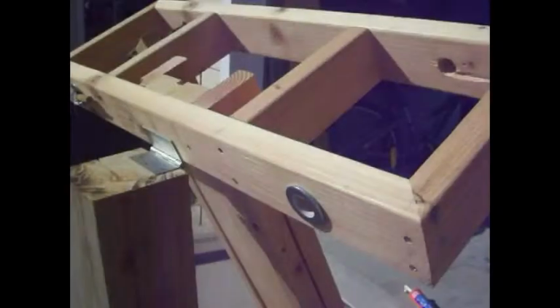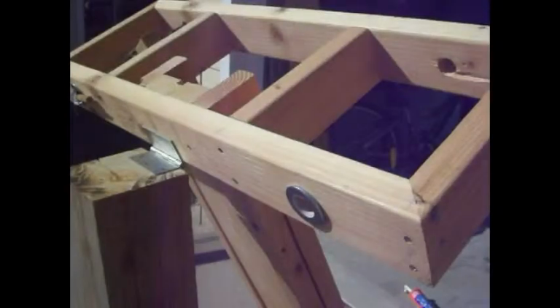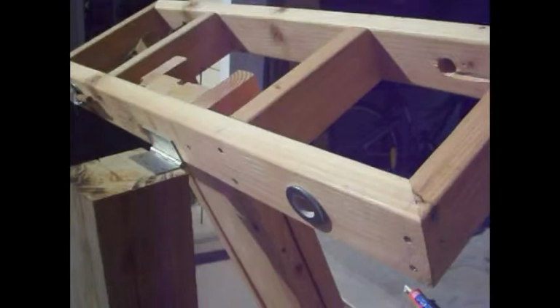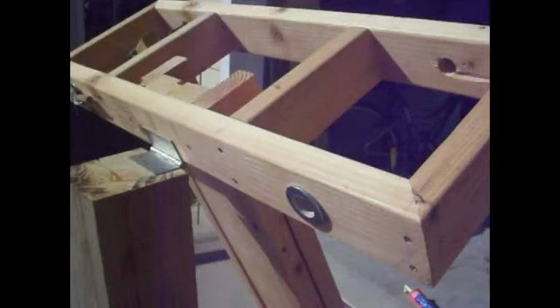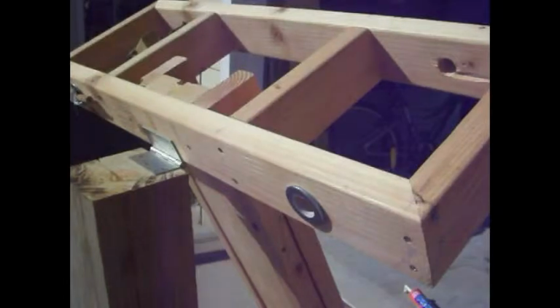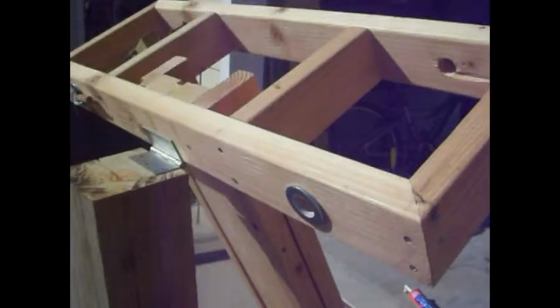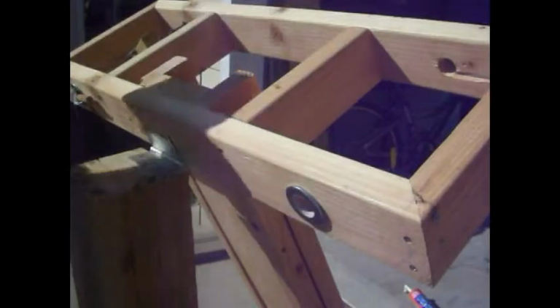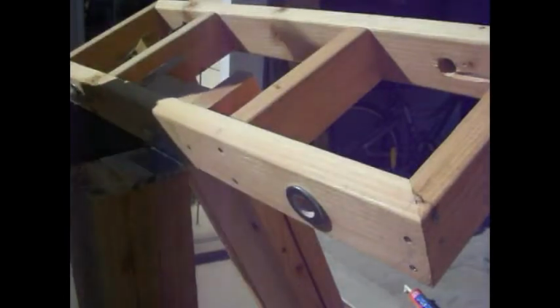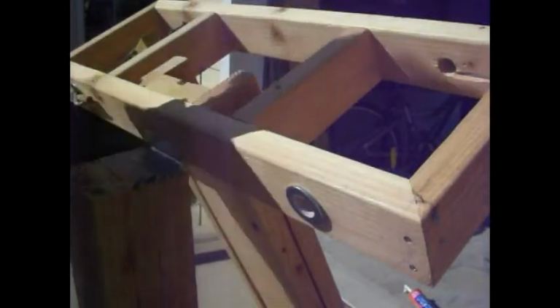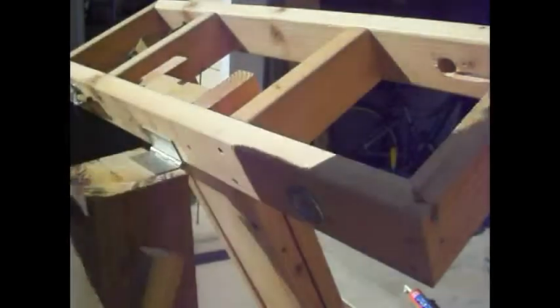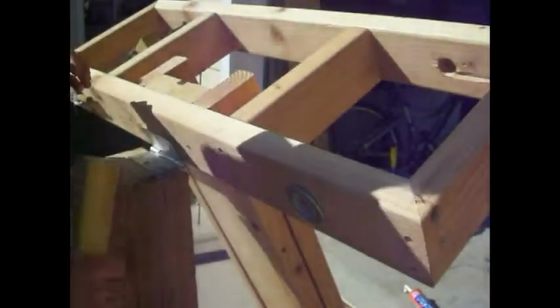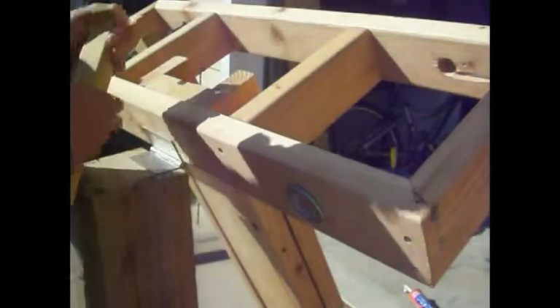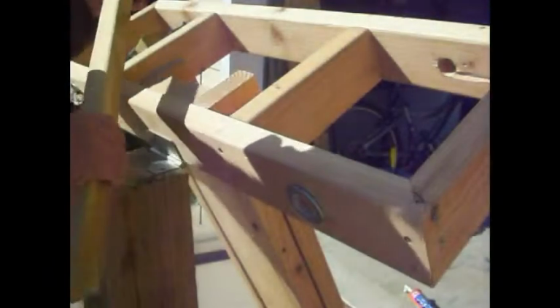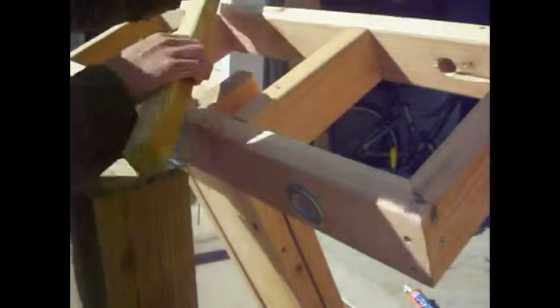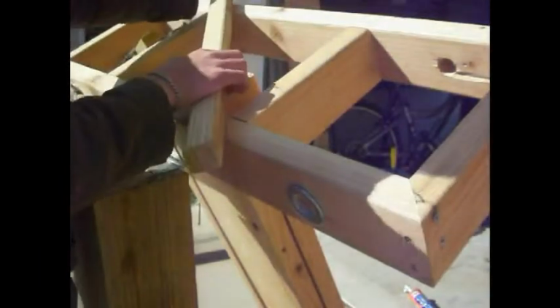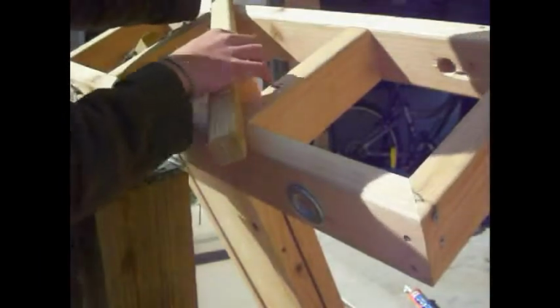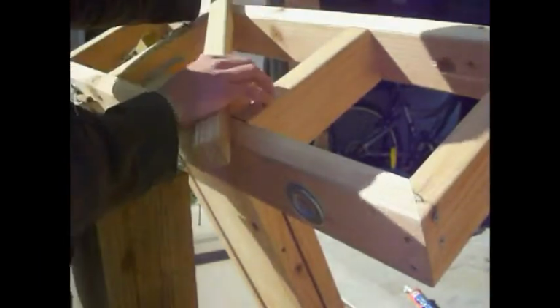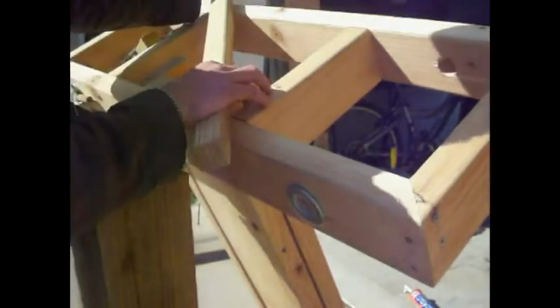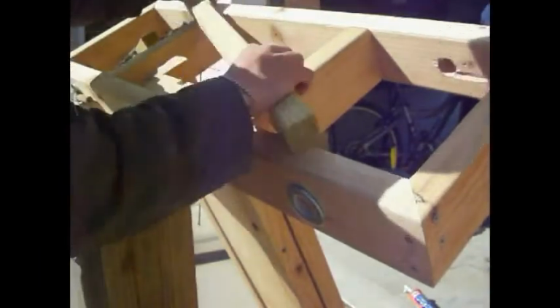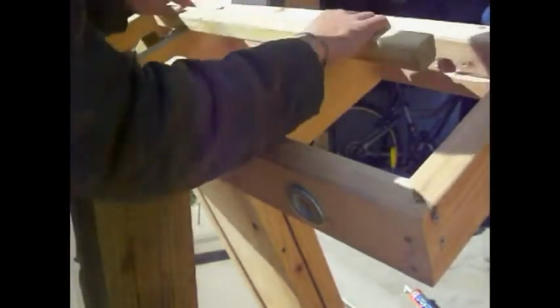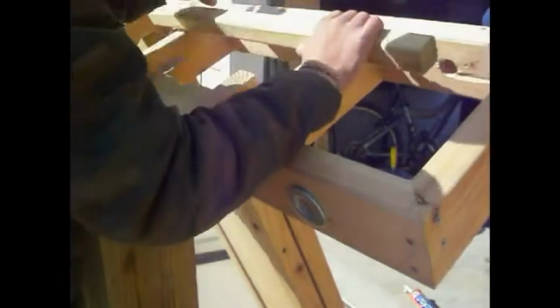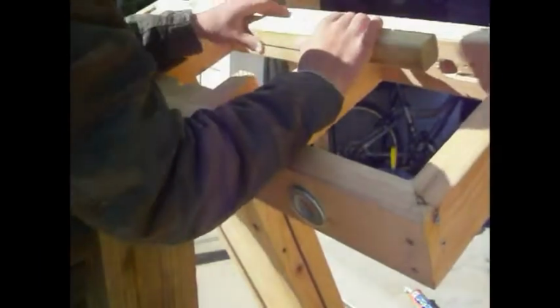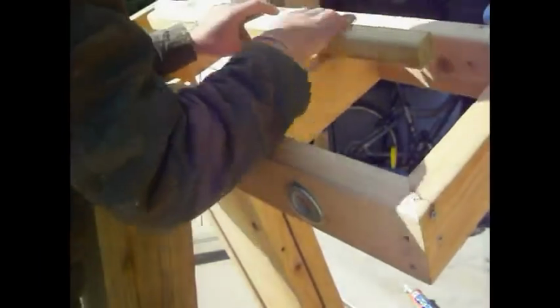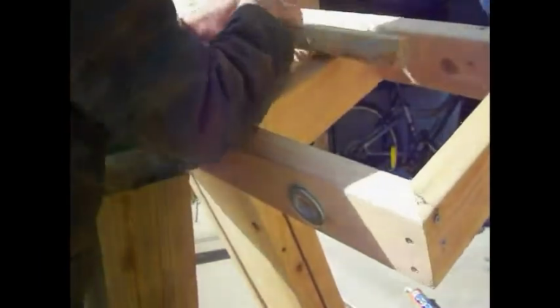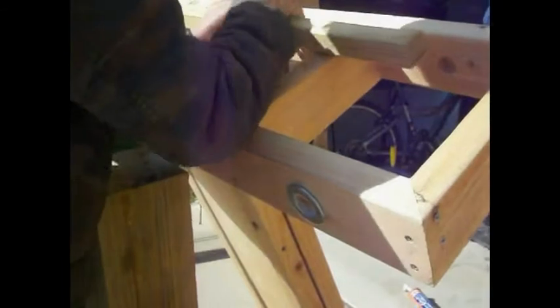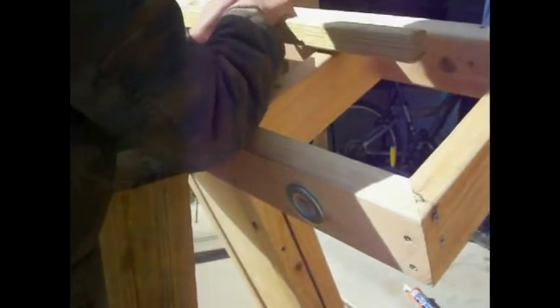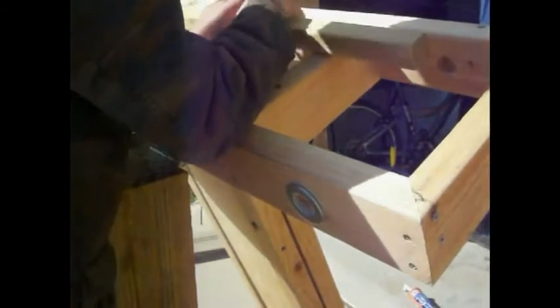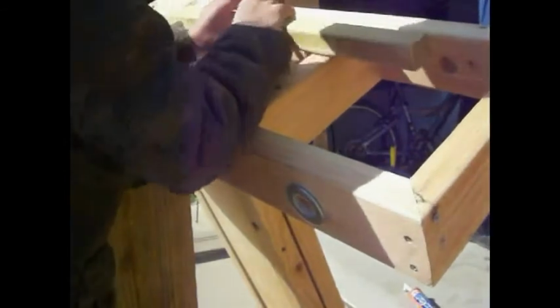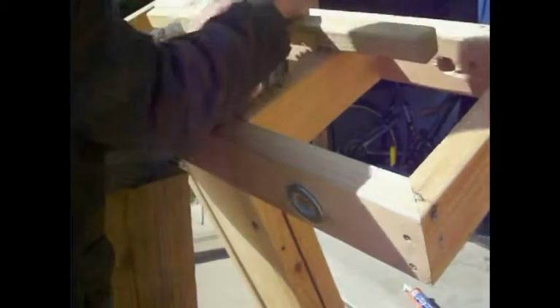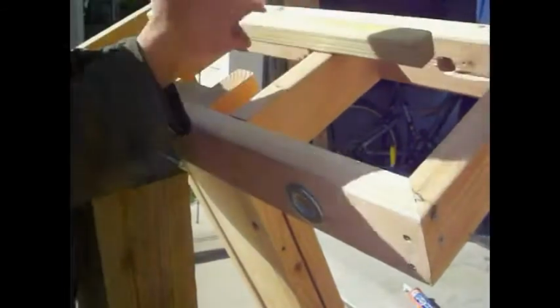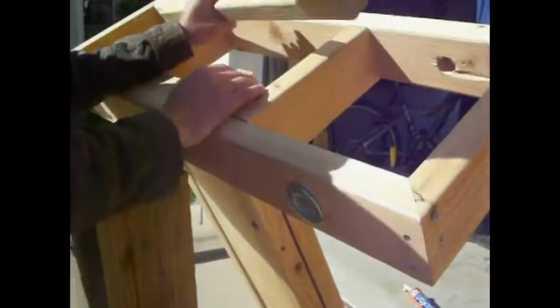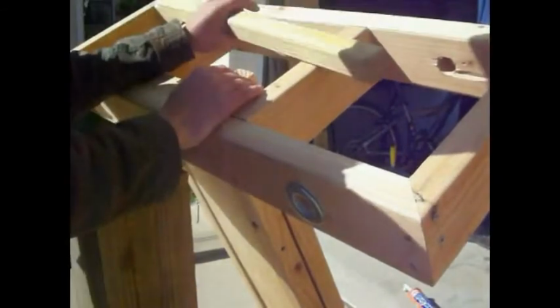So now we've sealed the rope, and now we're going to show you the tedious process of winding it up. Most of it will be in fast forward so you don't have to sit through all of it, but we'll show you the basics. Basically, anything that's in fast forward is just the same thing unless we stop to tell you something different.